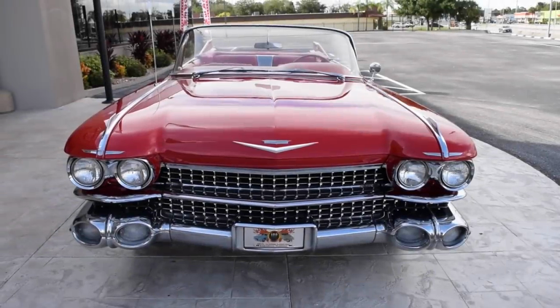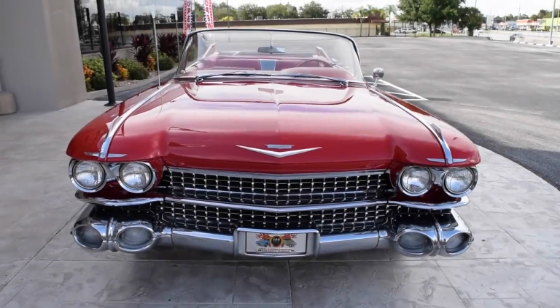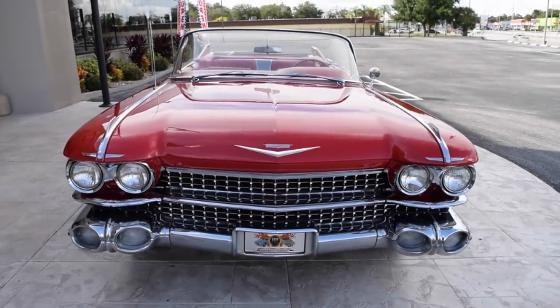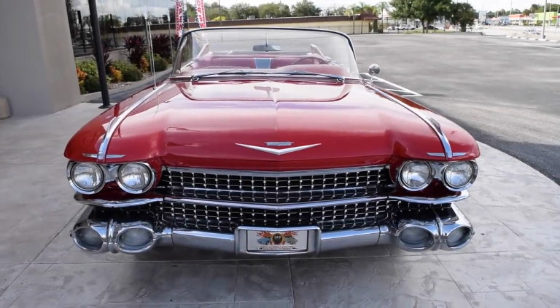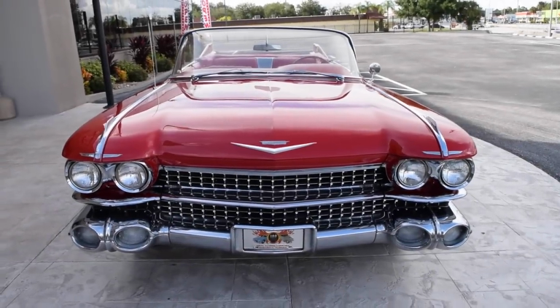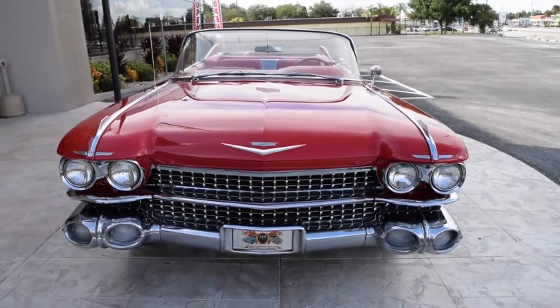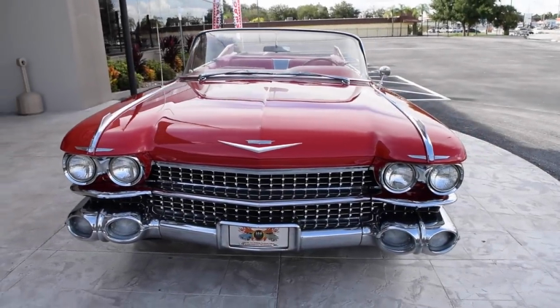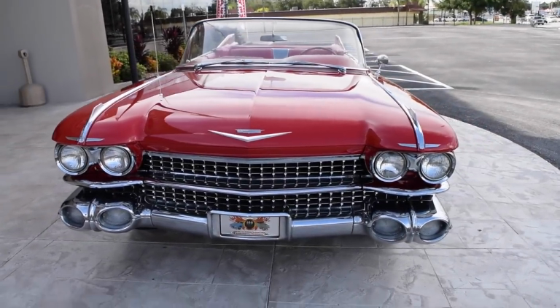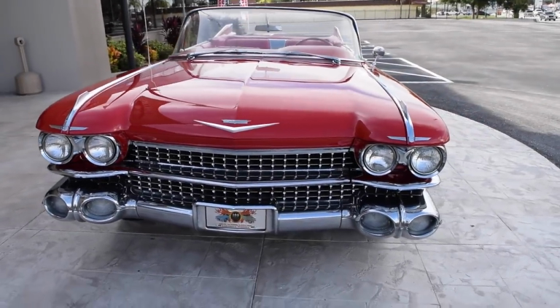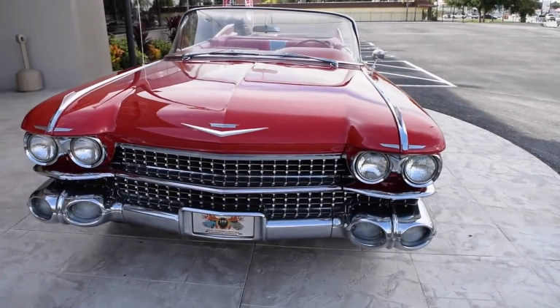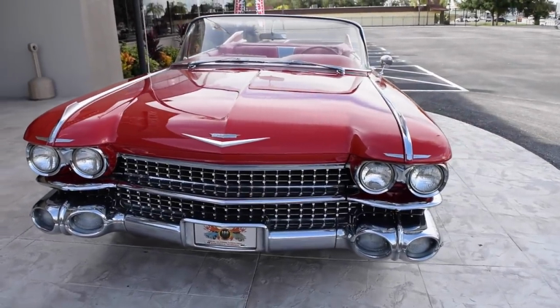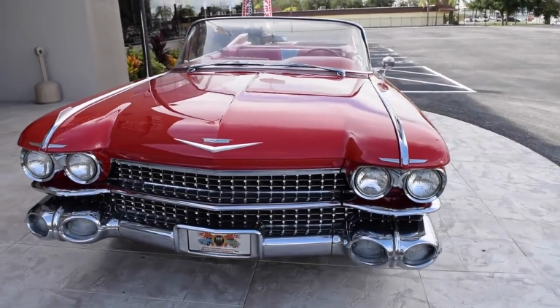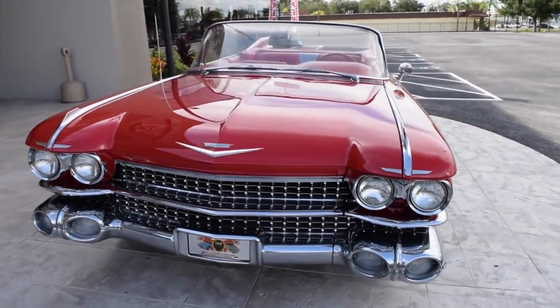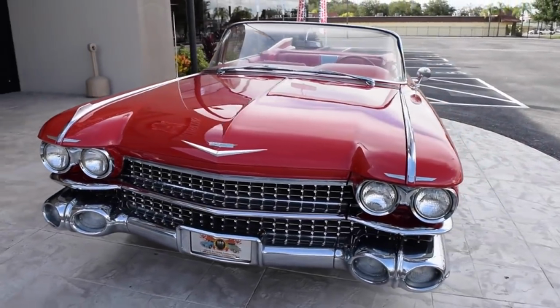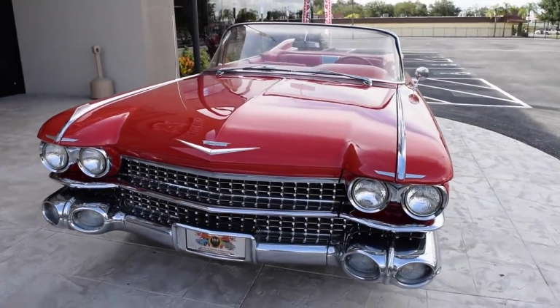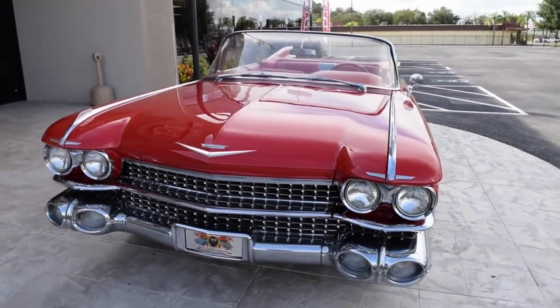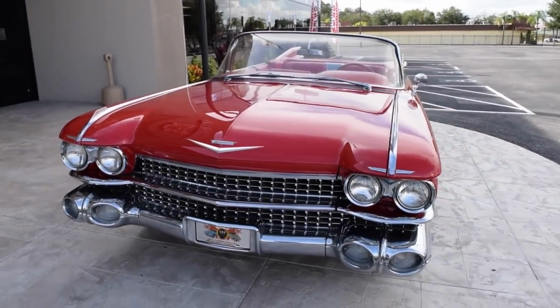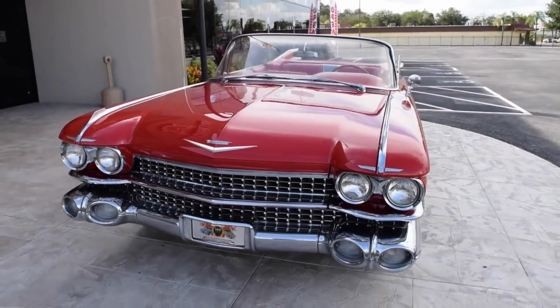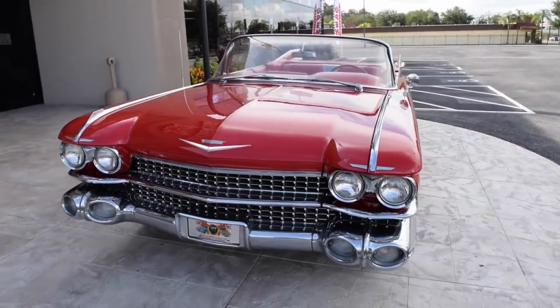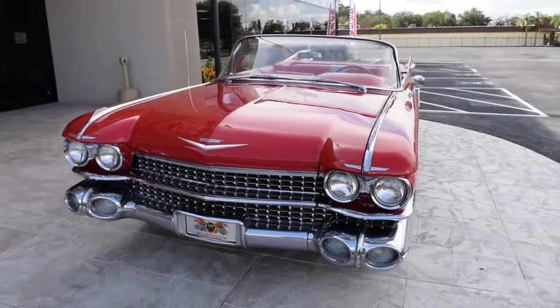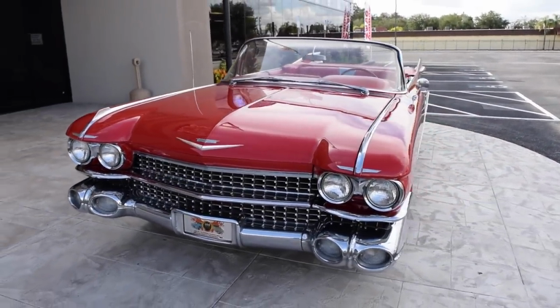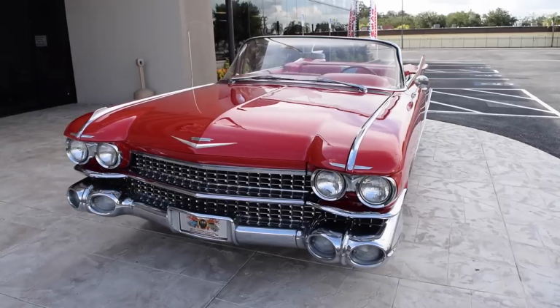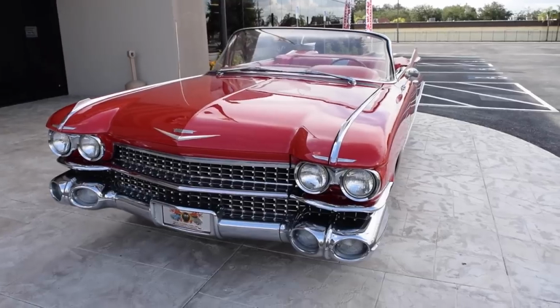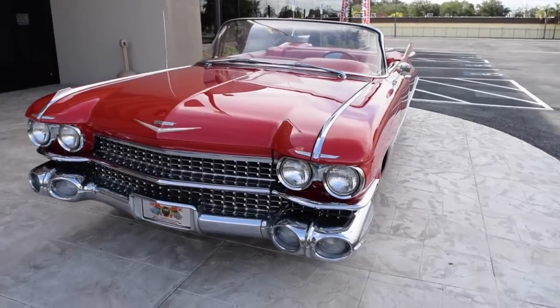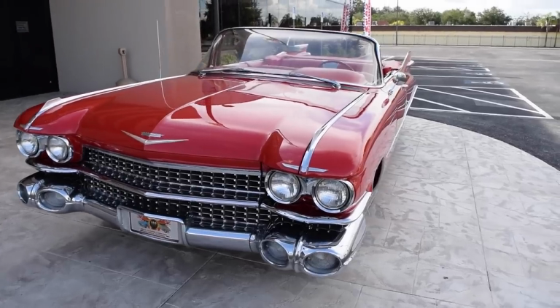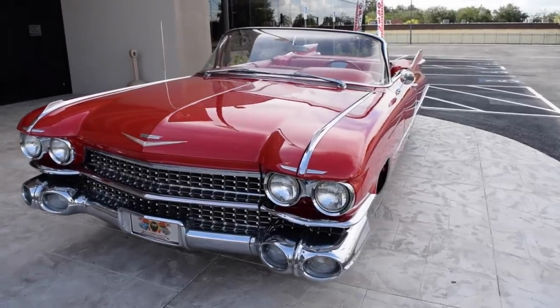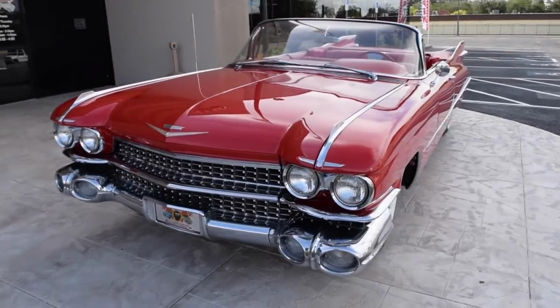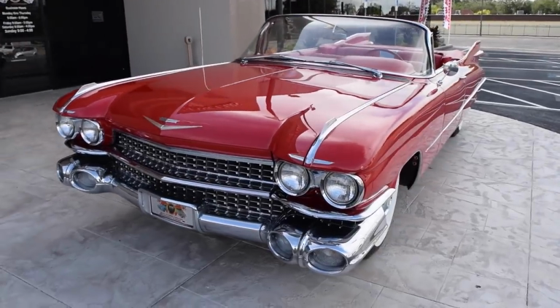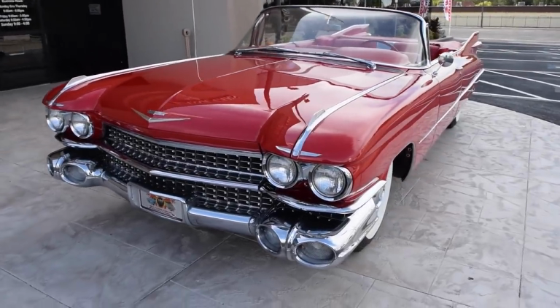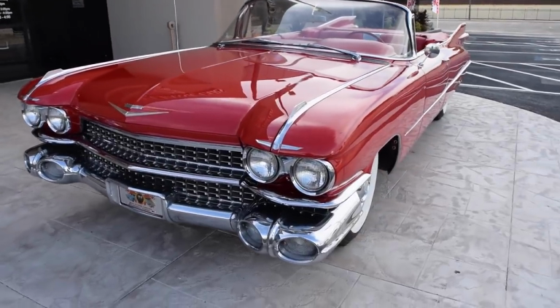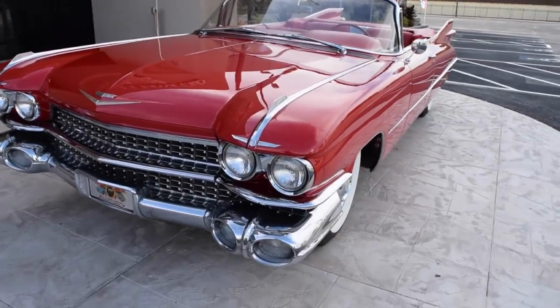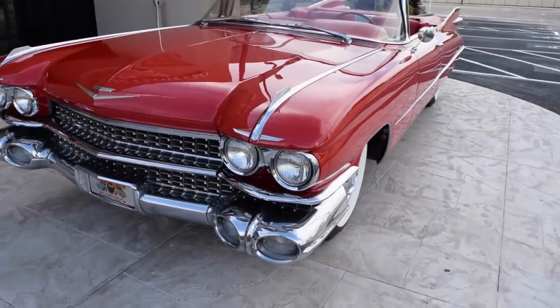Hey Doc, how are you doing? This is Mike with Ideal Classic Cars and Matt asked me to go ahead and show you your new '59 Caddy. This car is absolutely gorgeous.